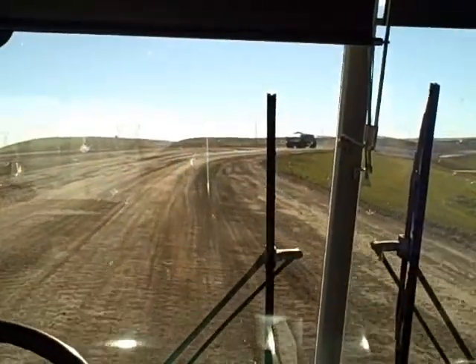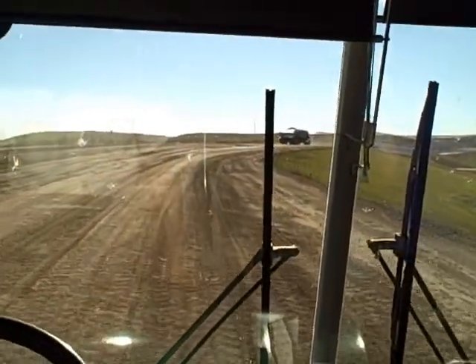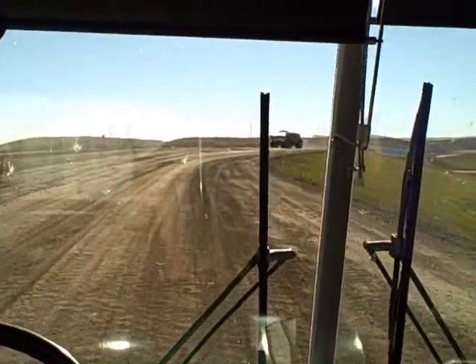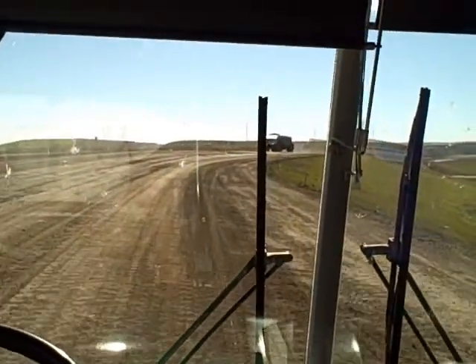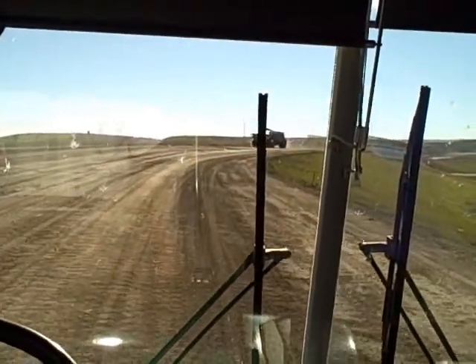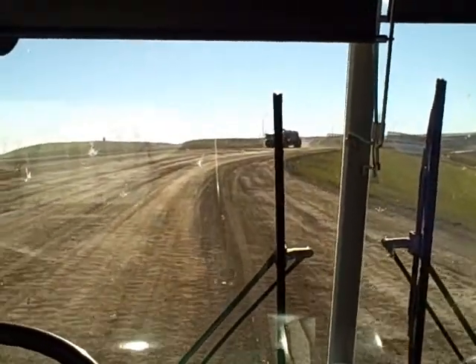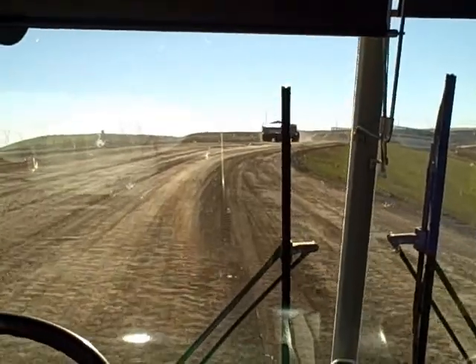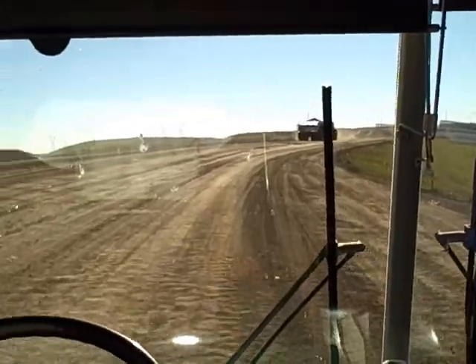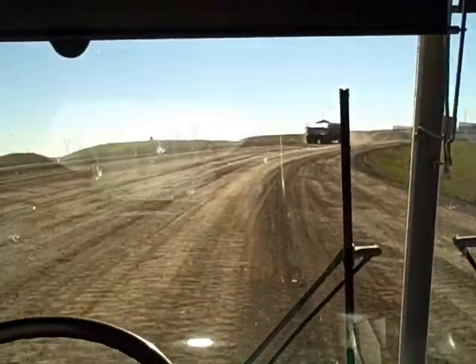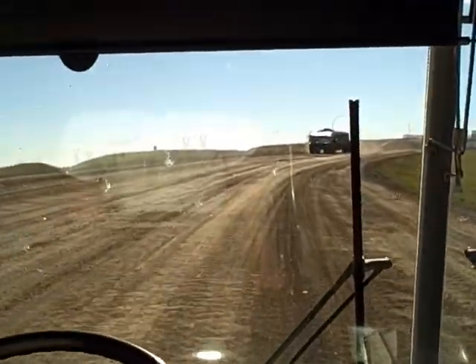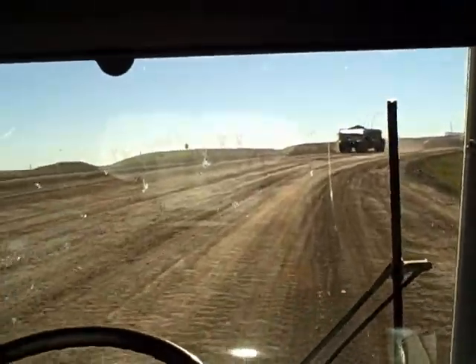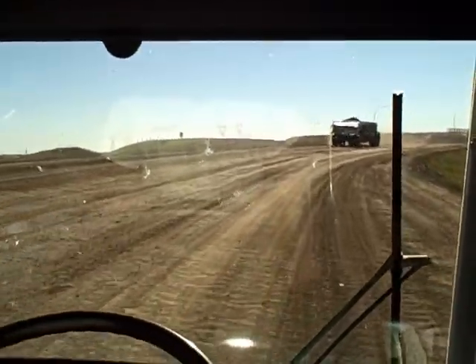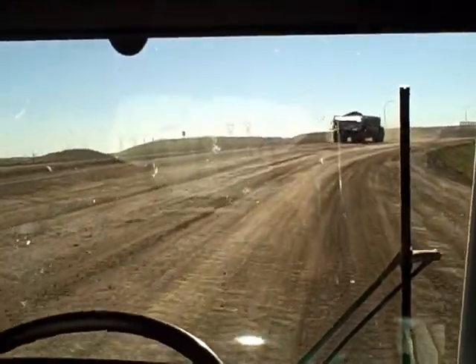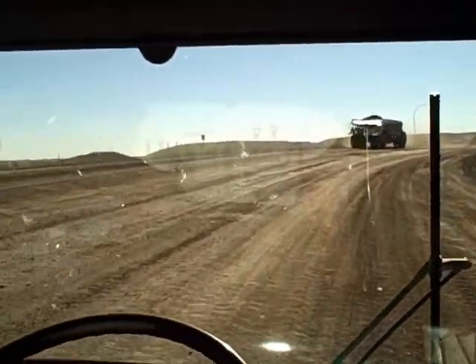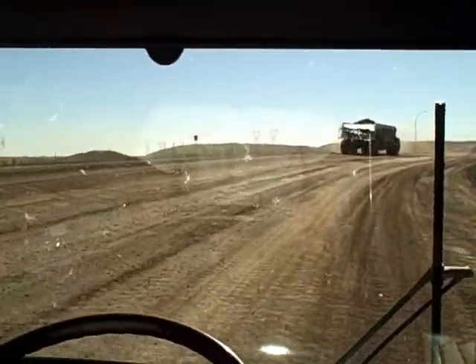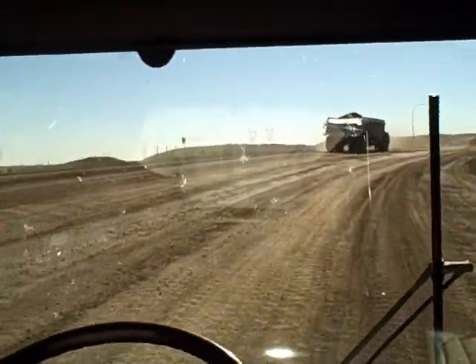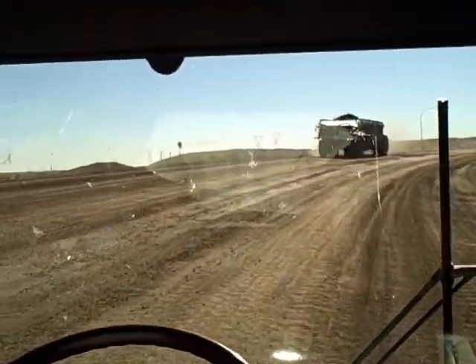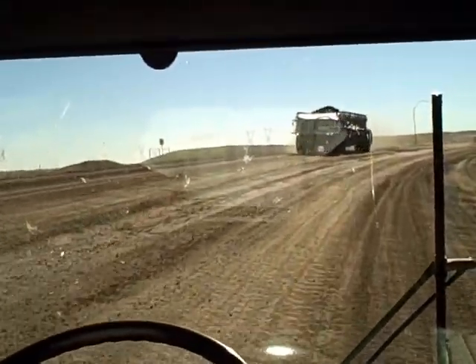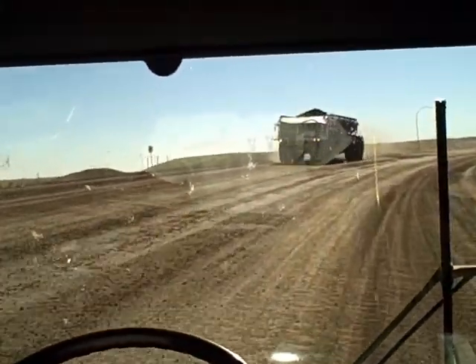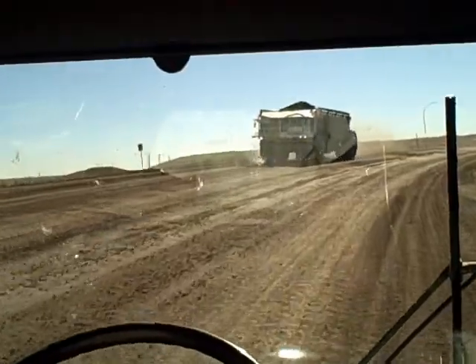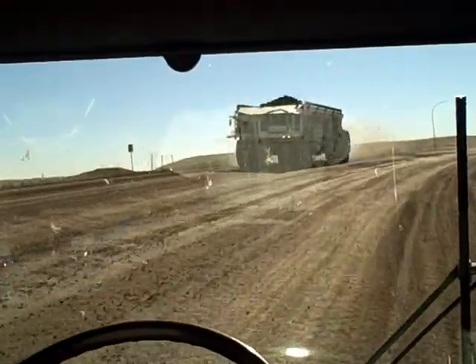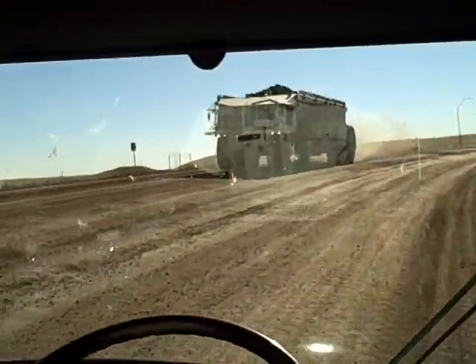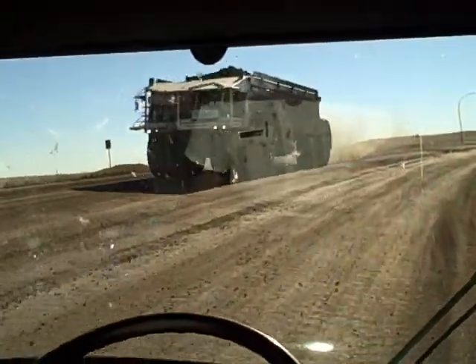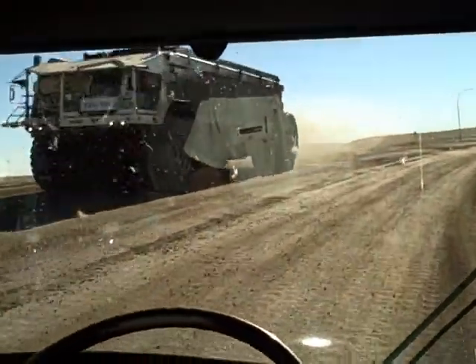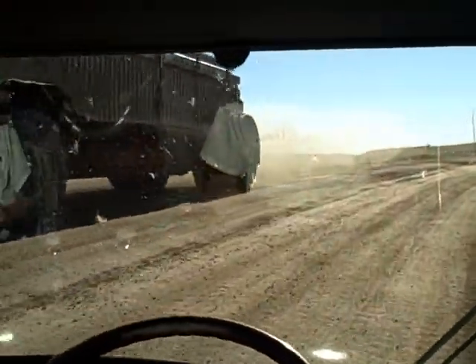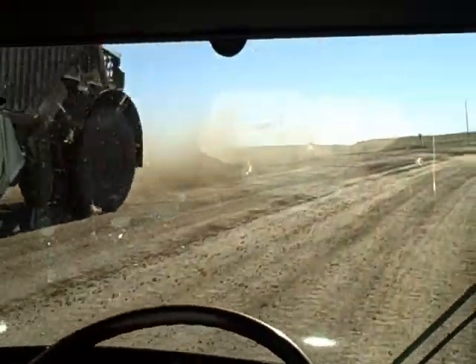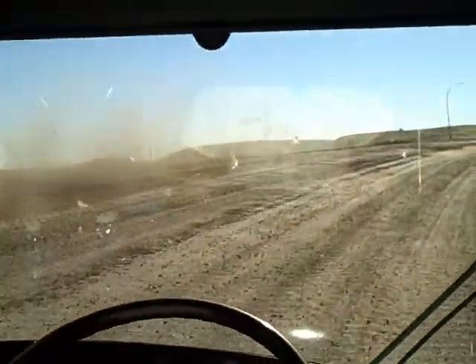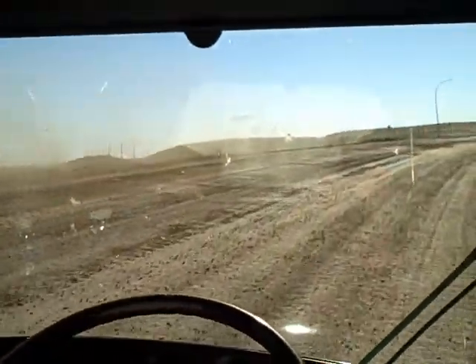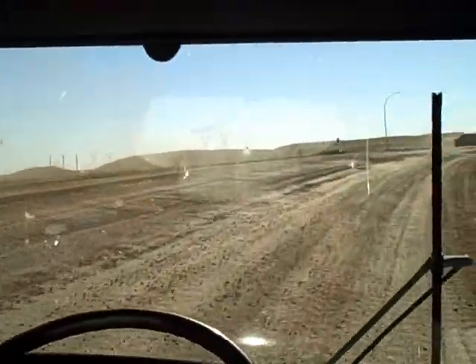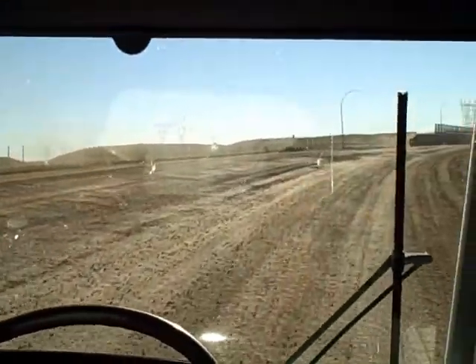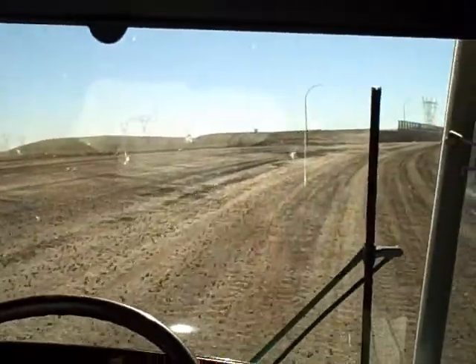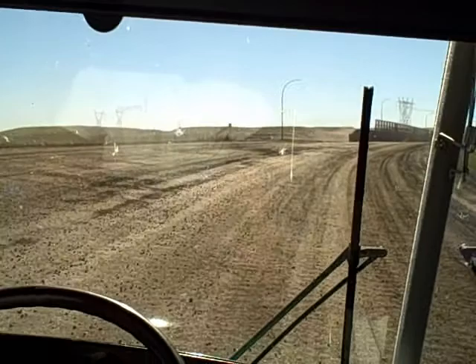The coal truck that you see — there's a little dial on the side of it. You can see how many tons are loaded into the truck. That has 225 tons in it right now.